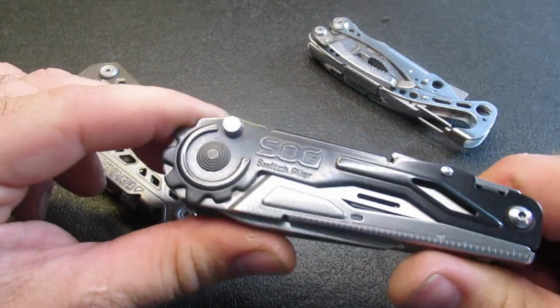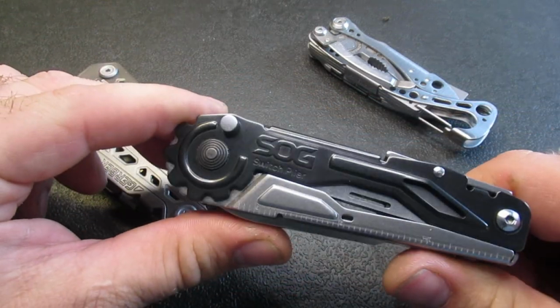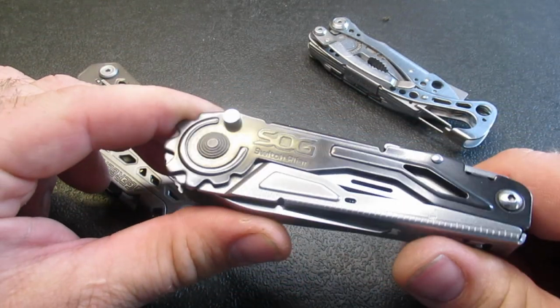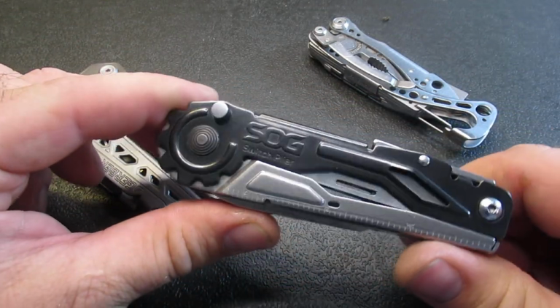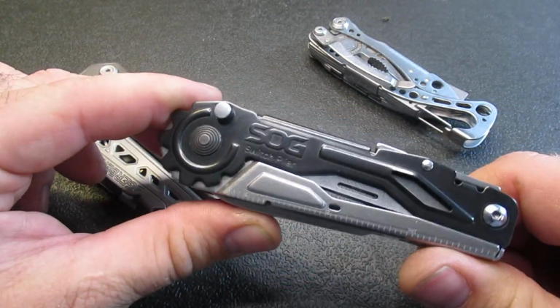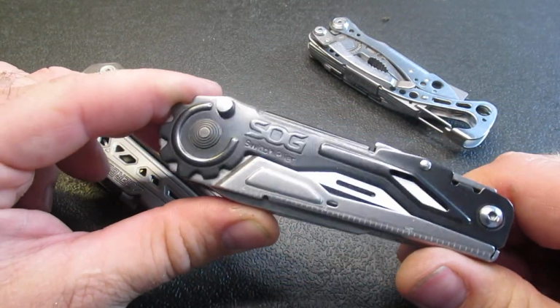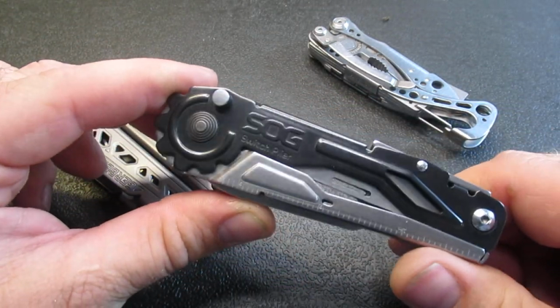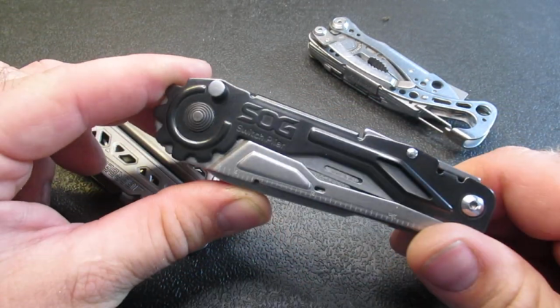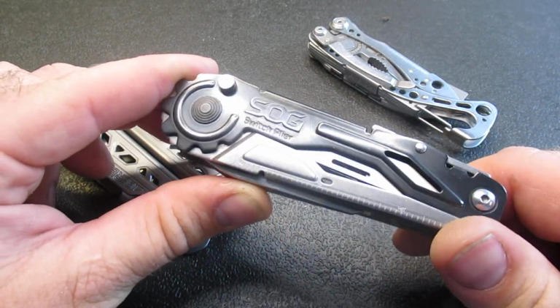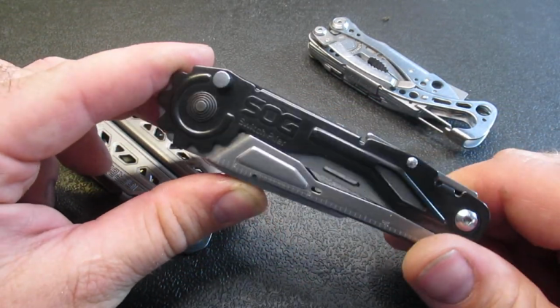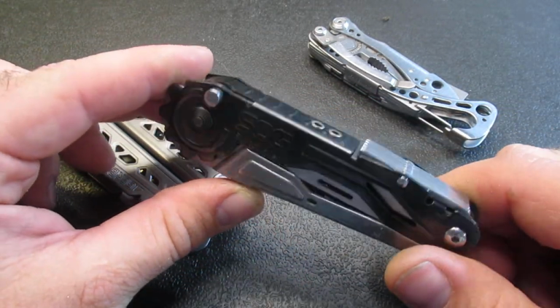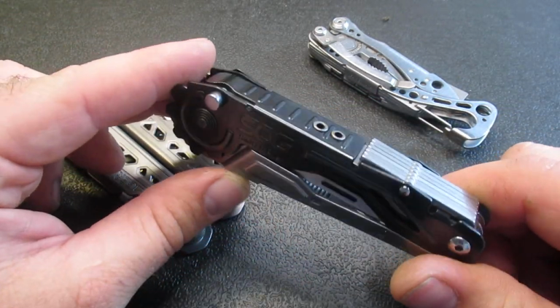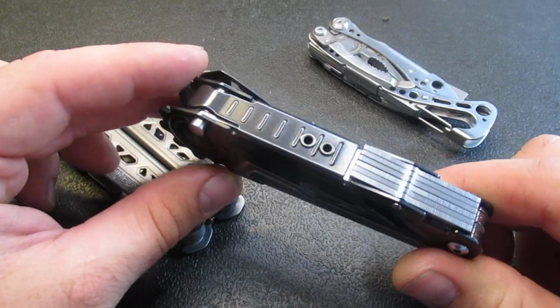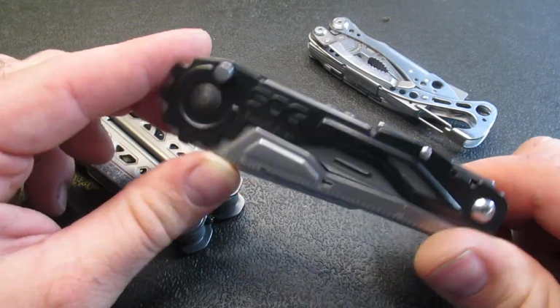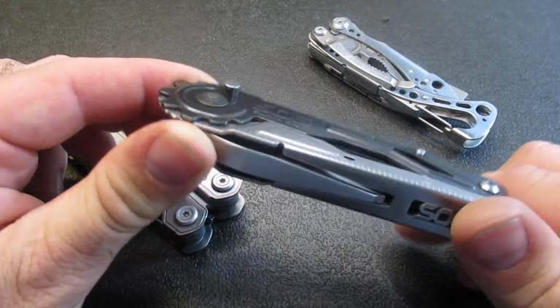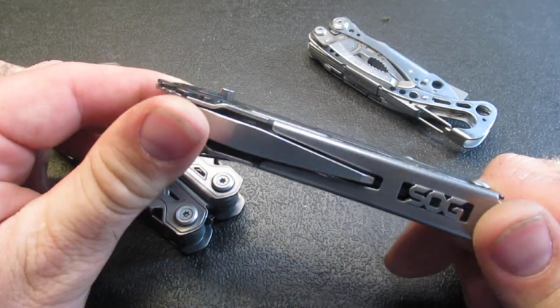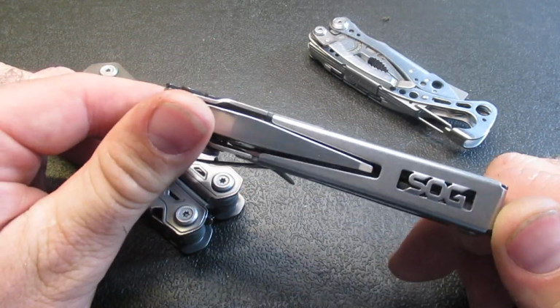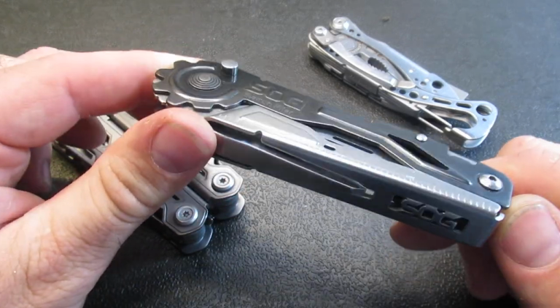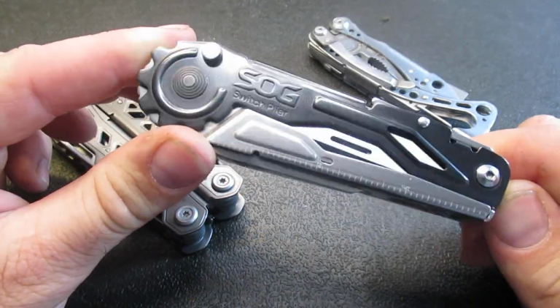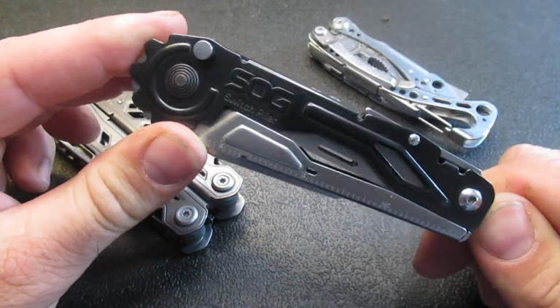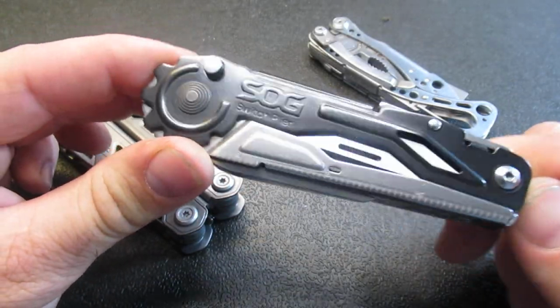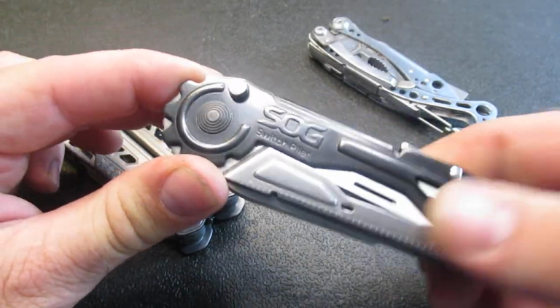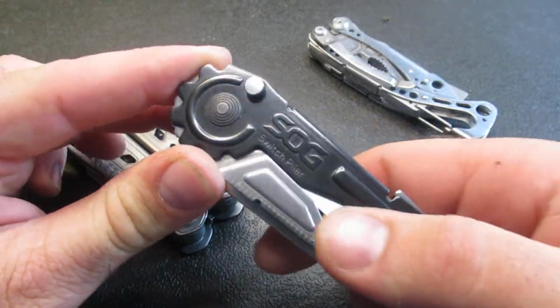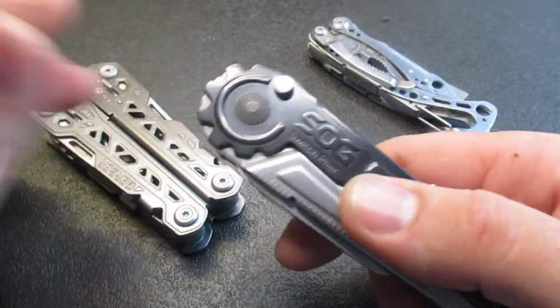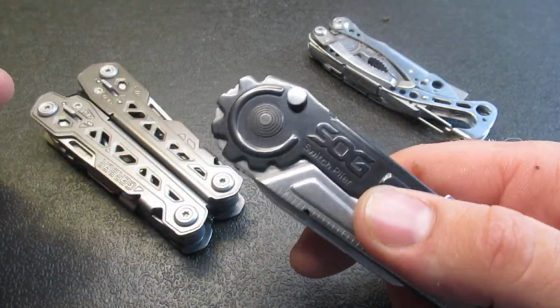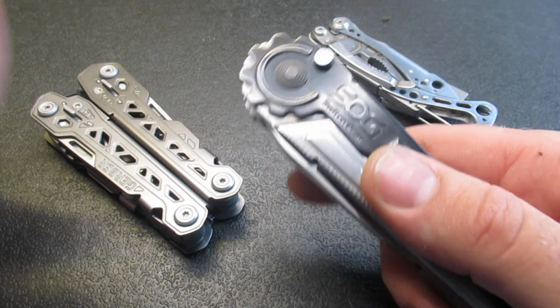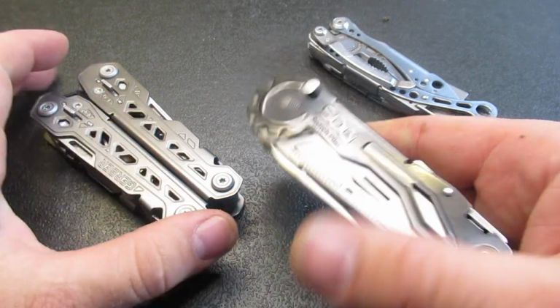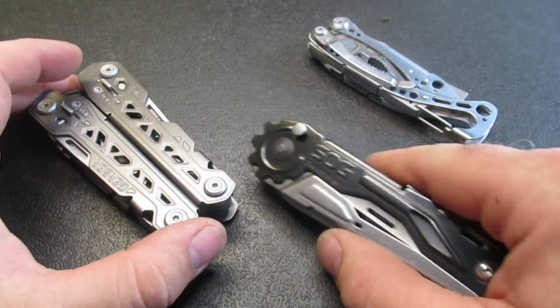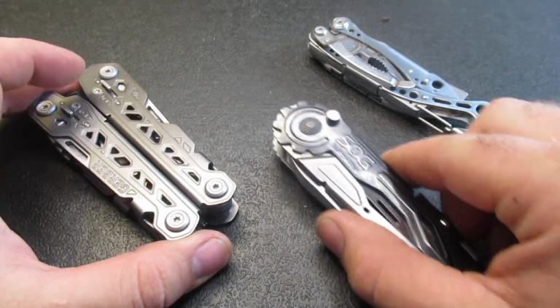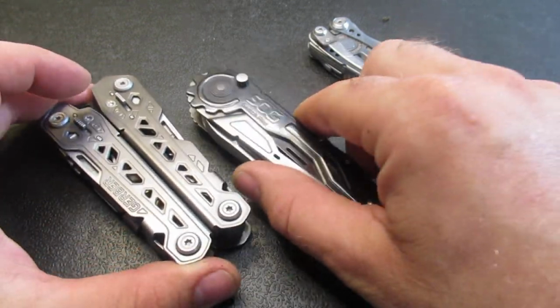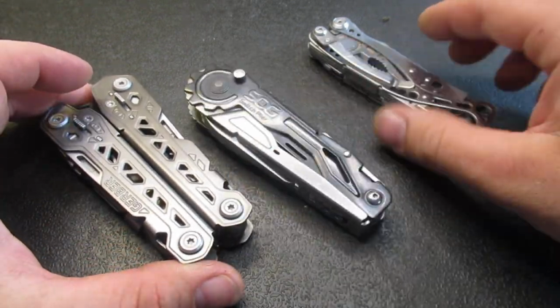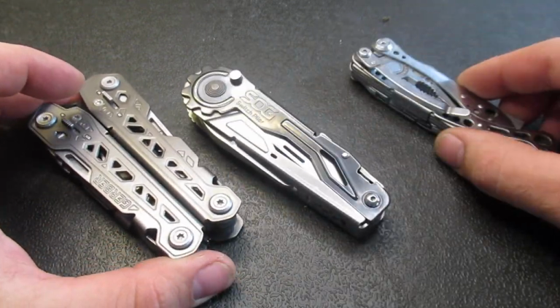For now, I just want to go over some of the positives and the negatives of this multi-tool, so that you can, after you watch this, perhaps go to DLT Trading or skip it and buy something else.